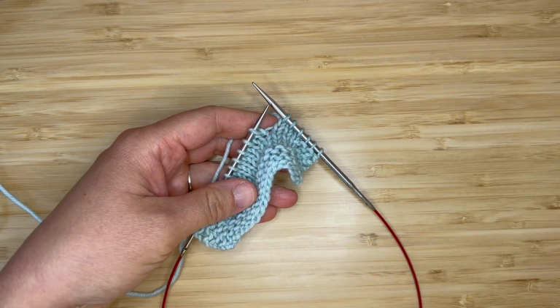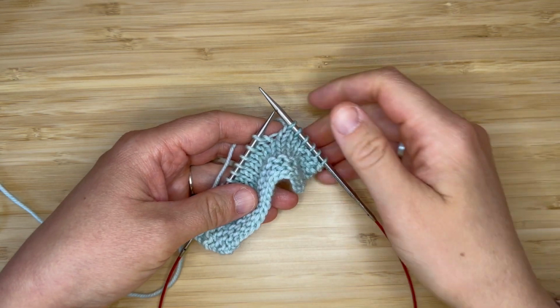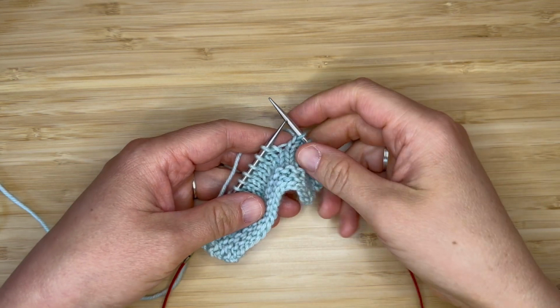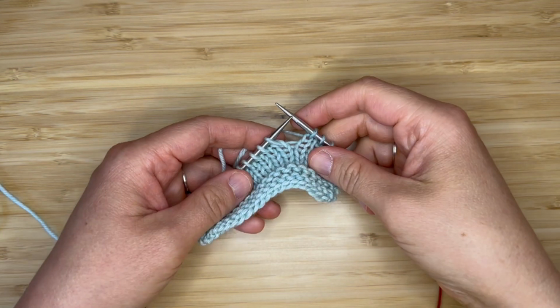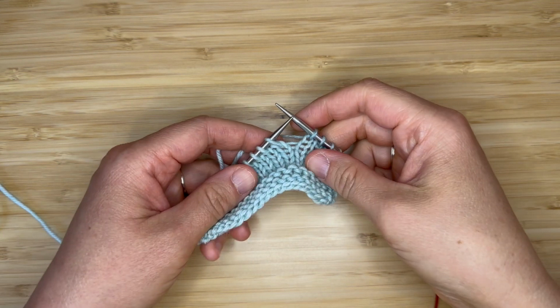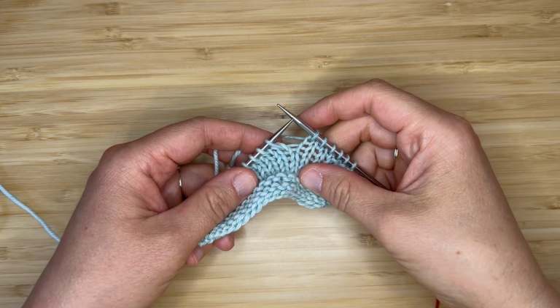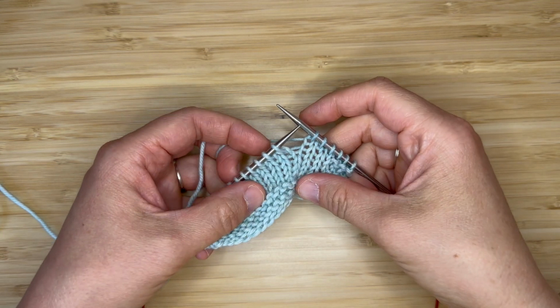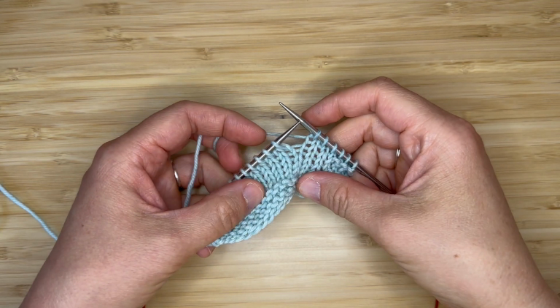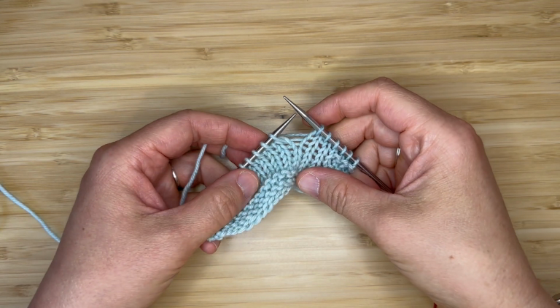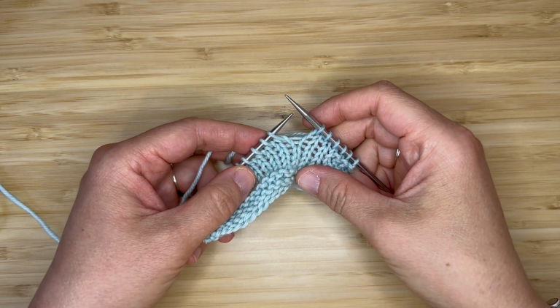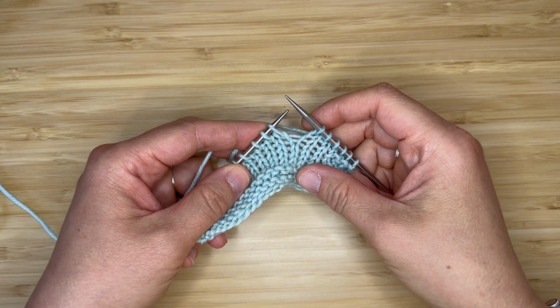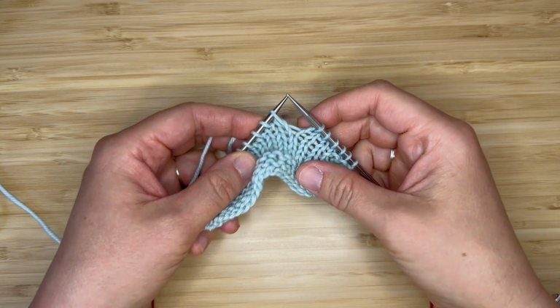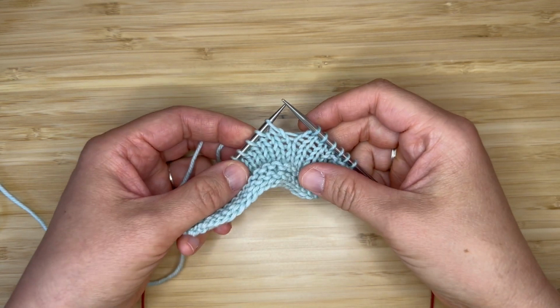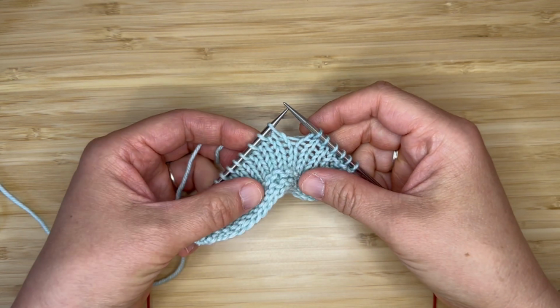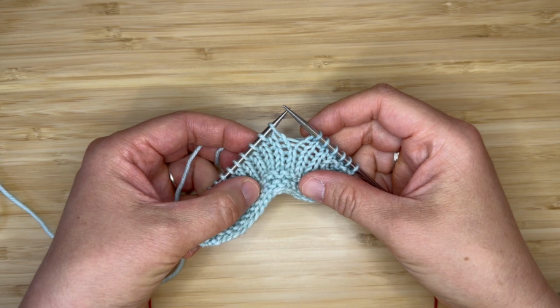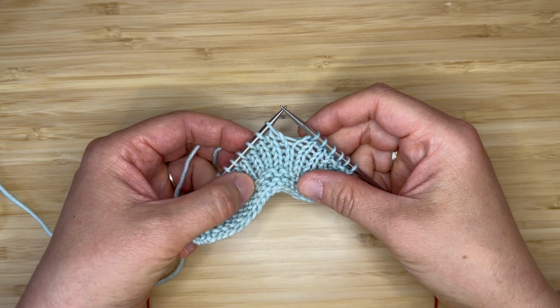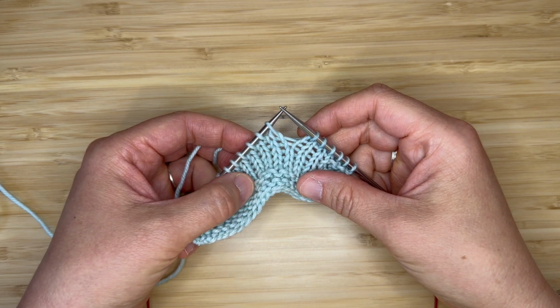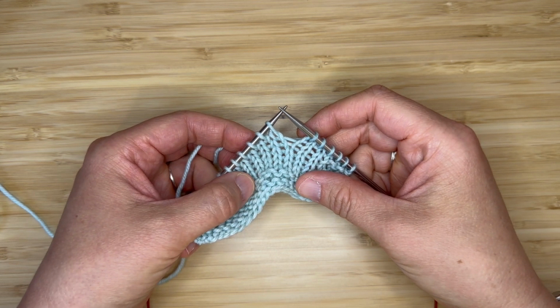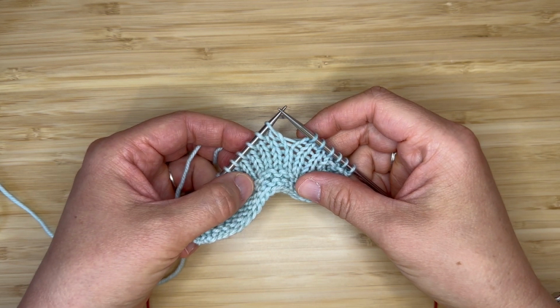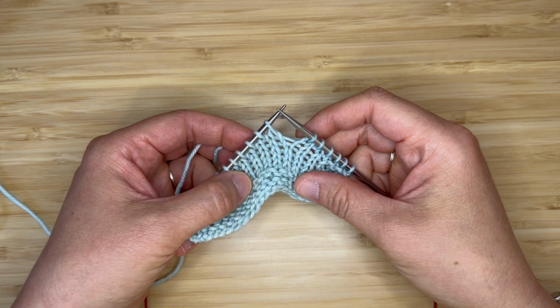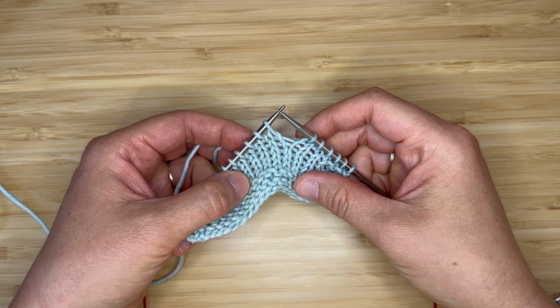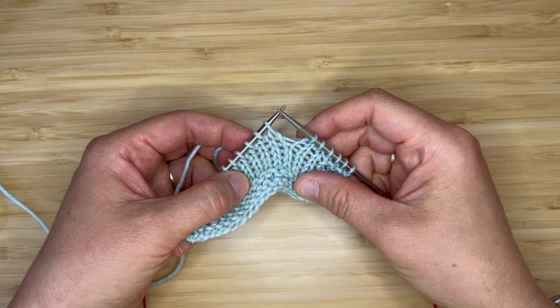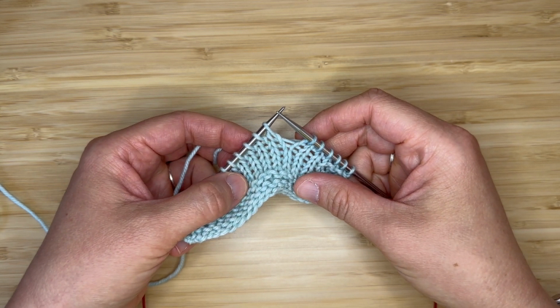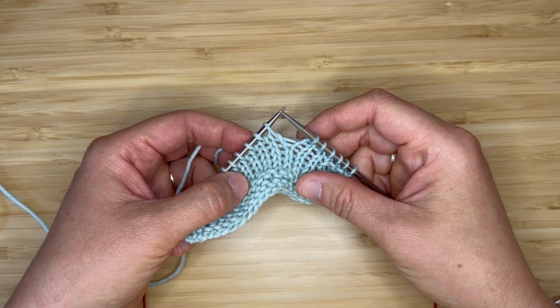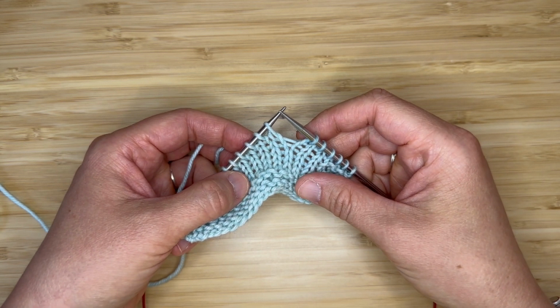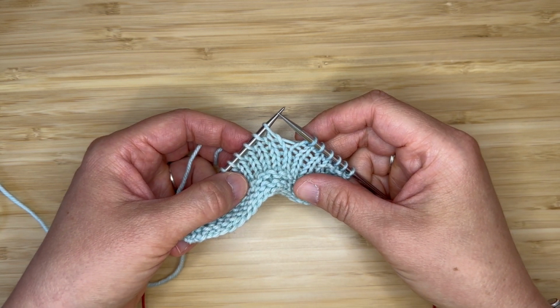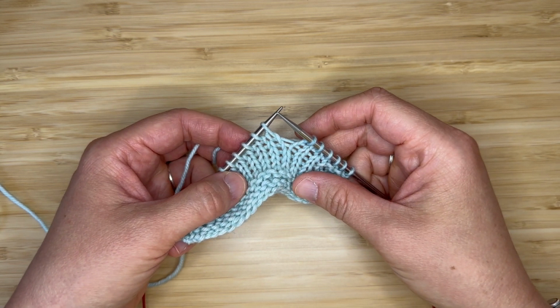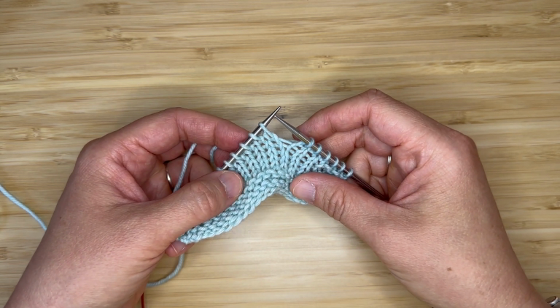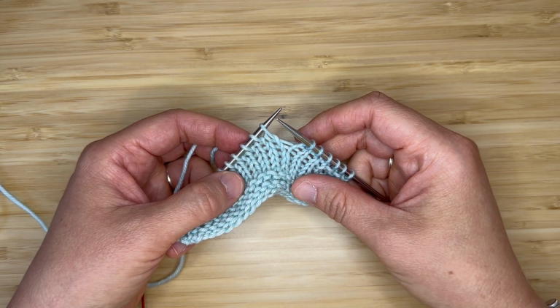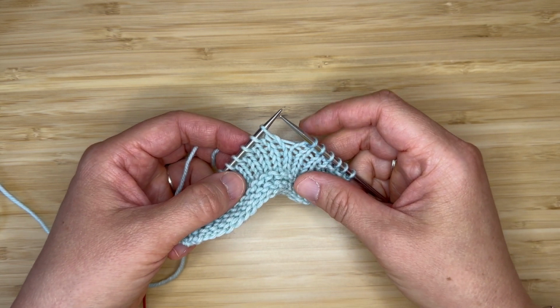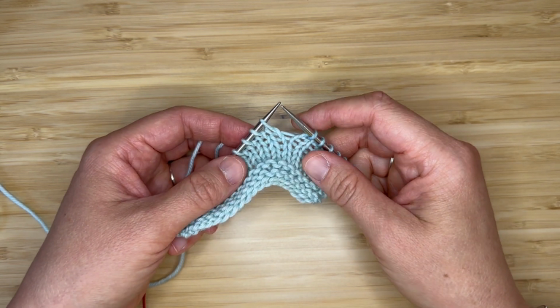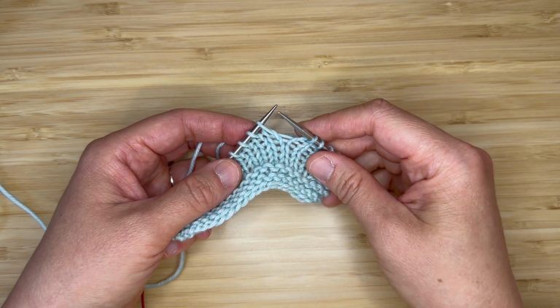Hi, this is Stephanie of Telebean Knits, and today I'm going to demonstrate the three-stitch increase and the five-stitch increase found in my new sweater pattern.